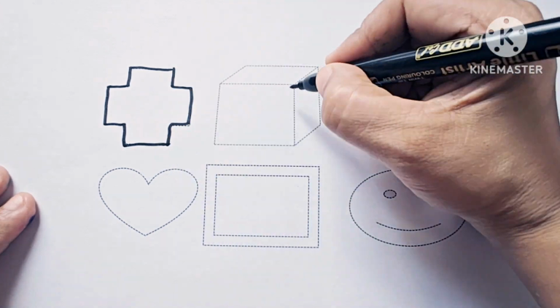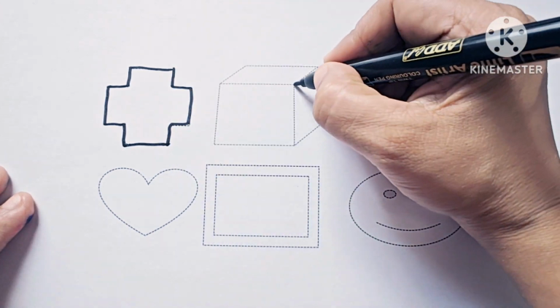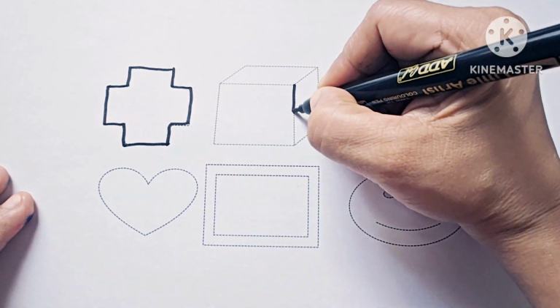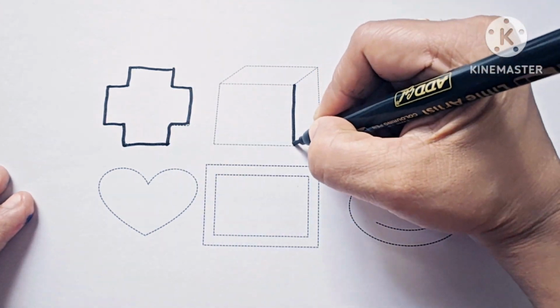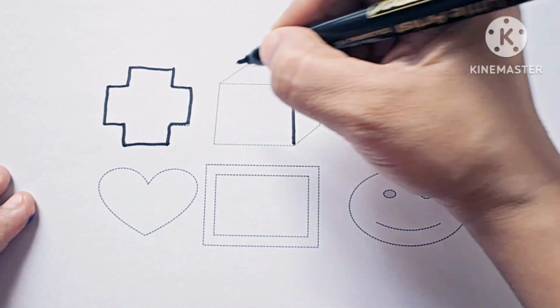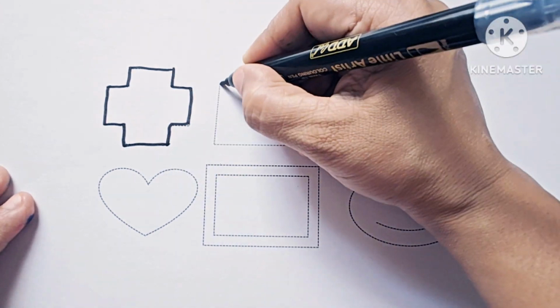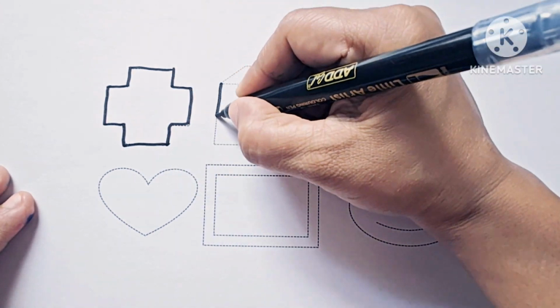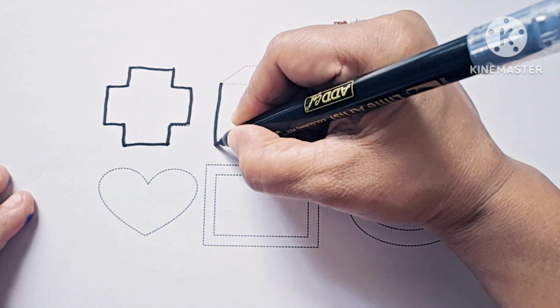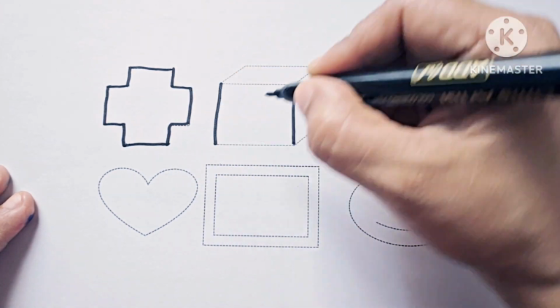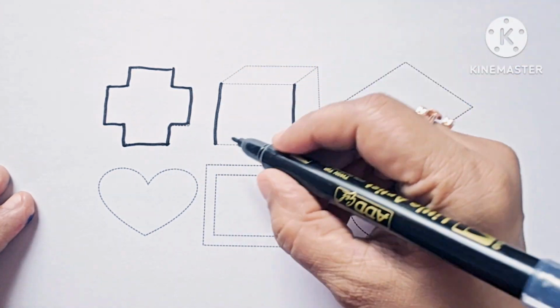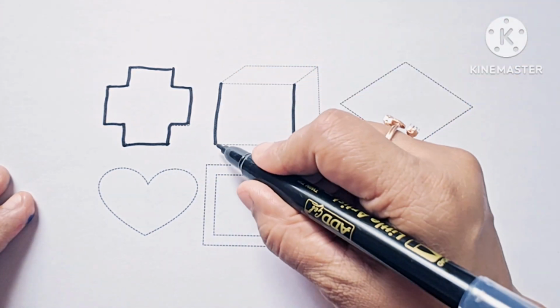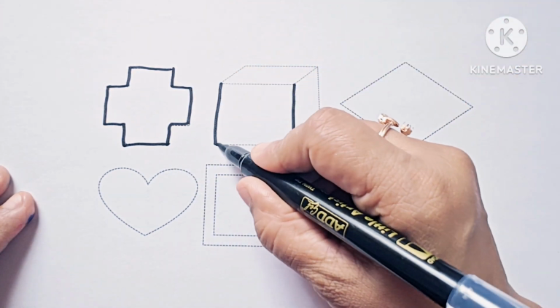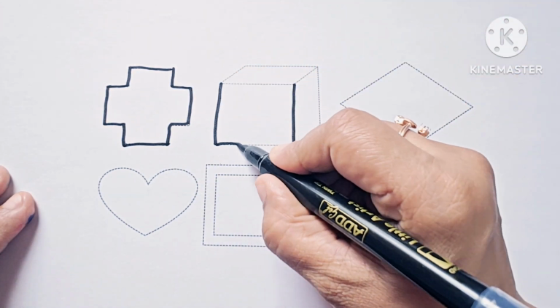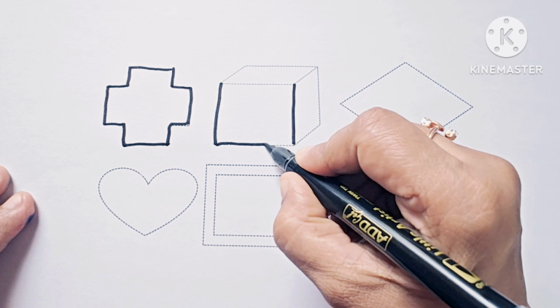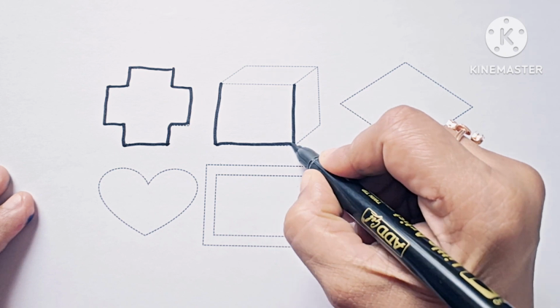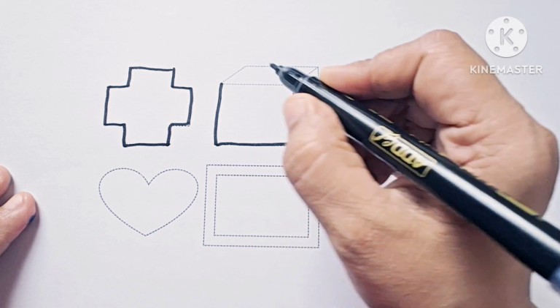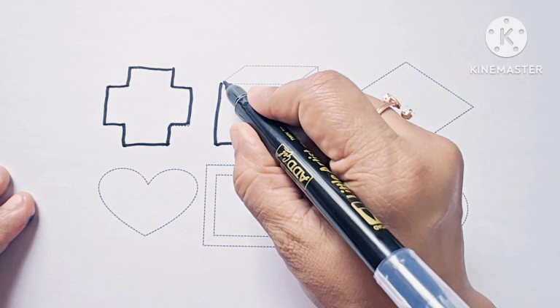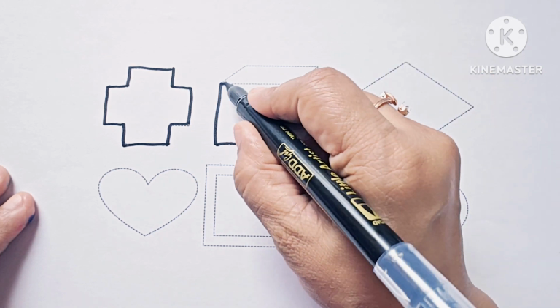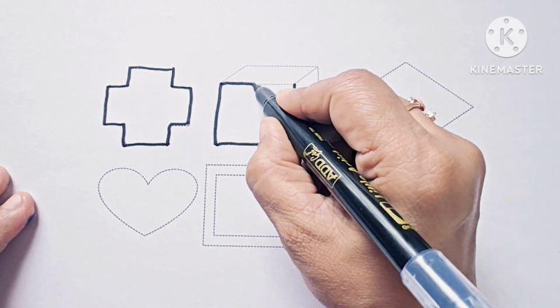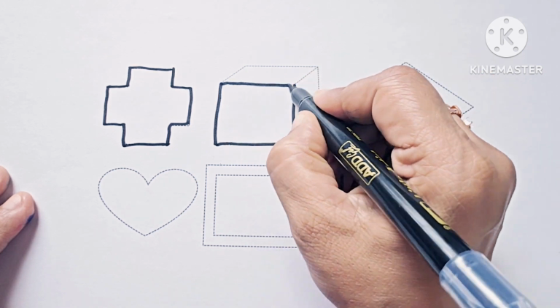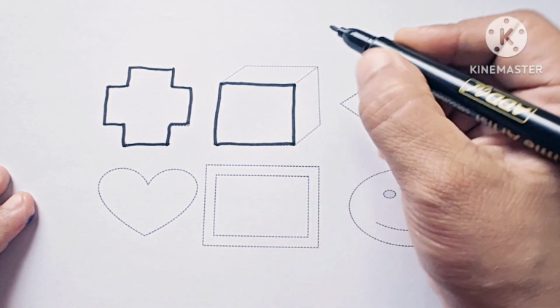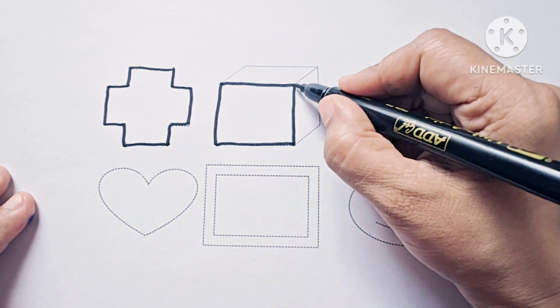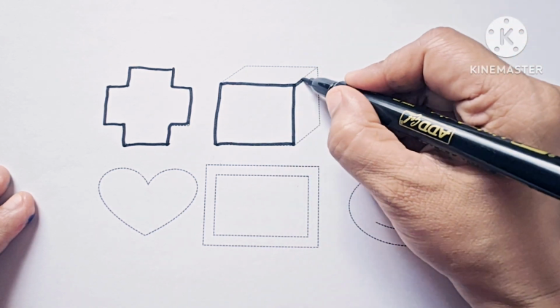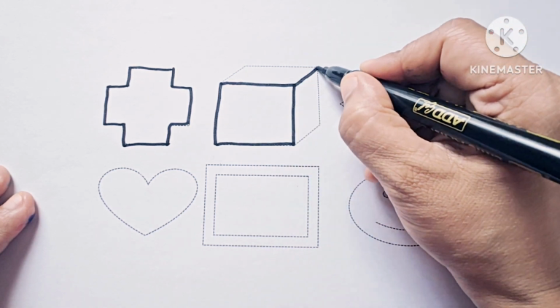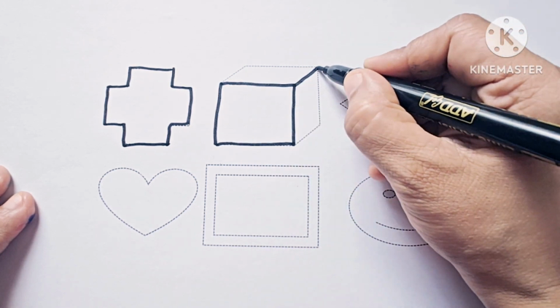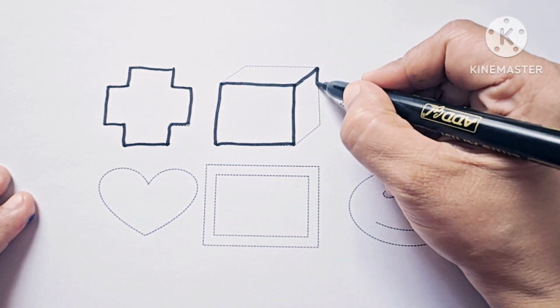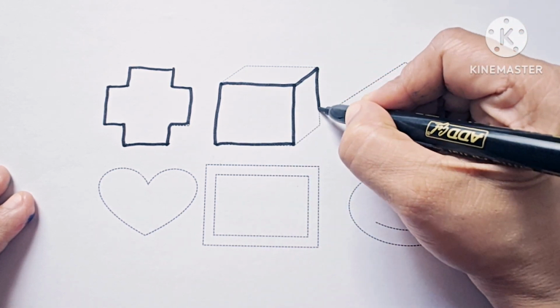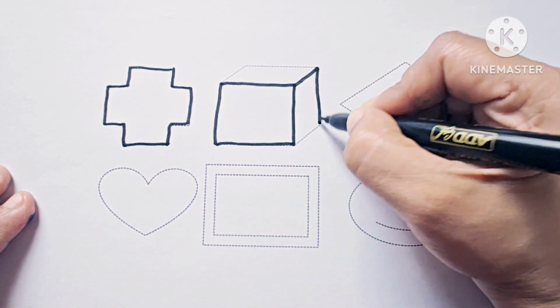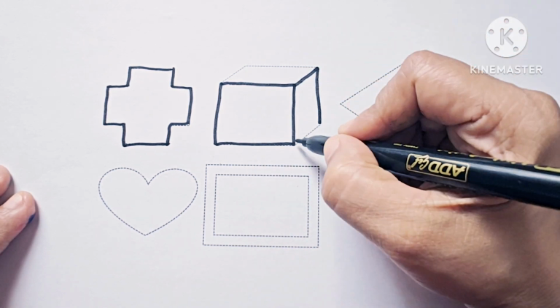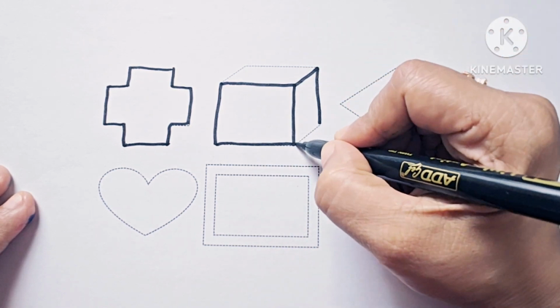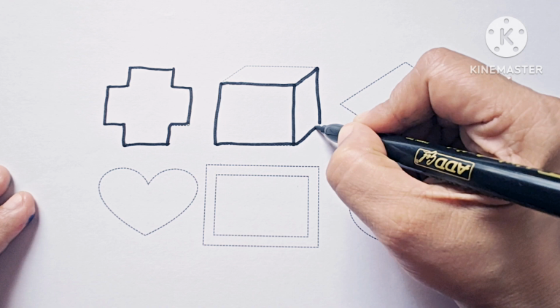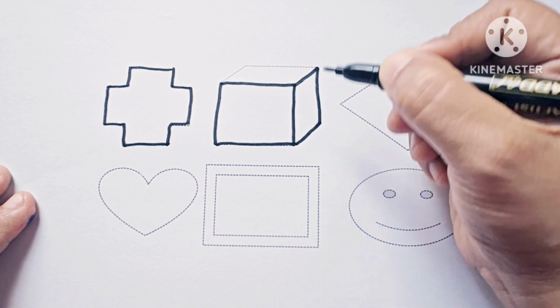This is cube. Cube is a three-dimensional shape. It has six faces. Ice cube looks like a cube.